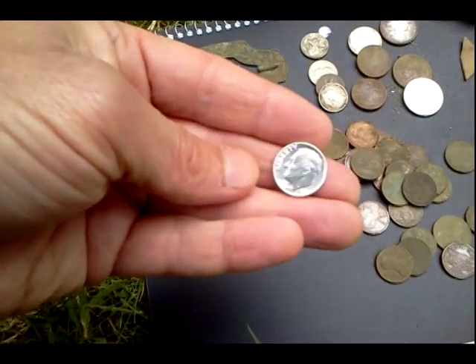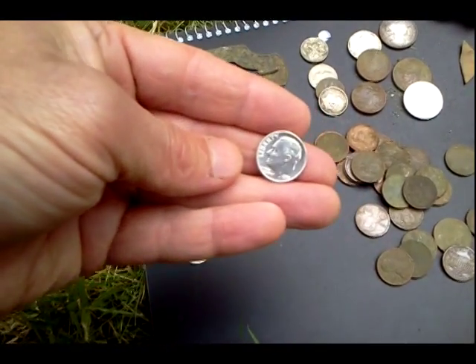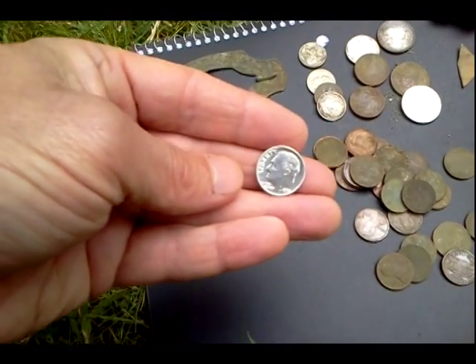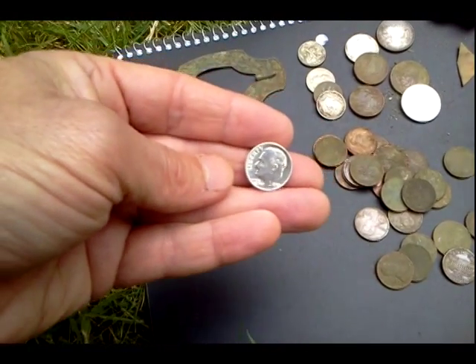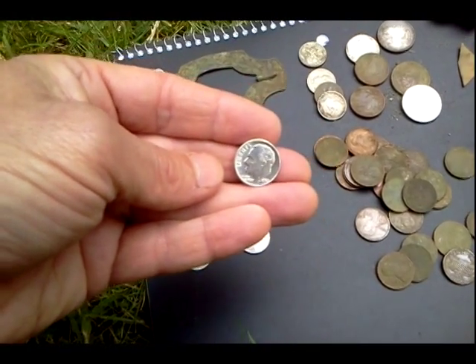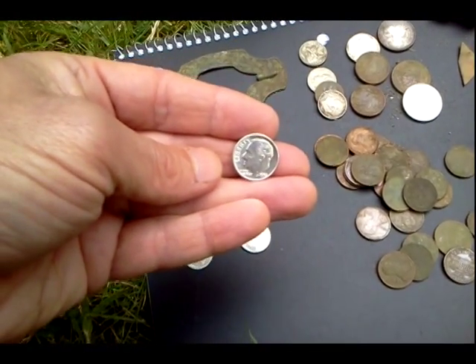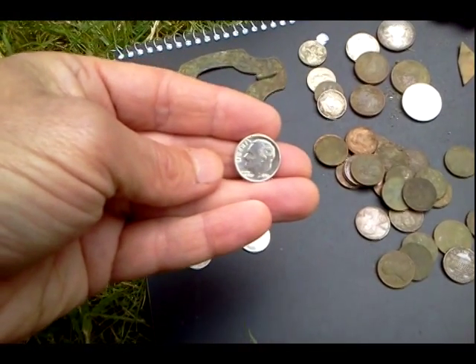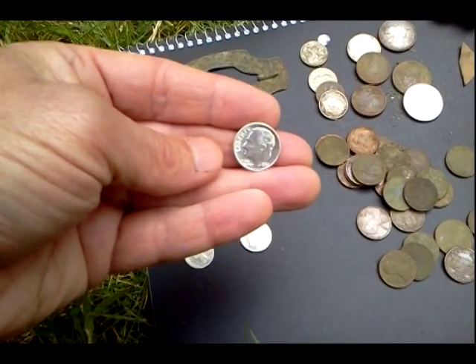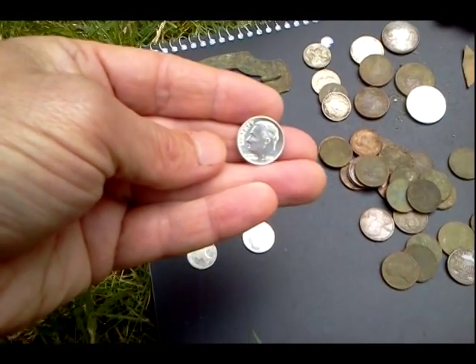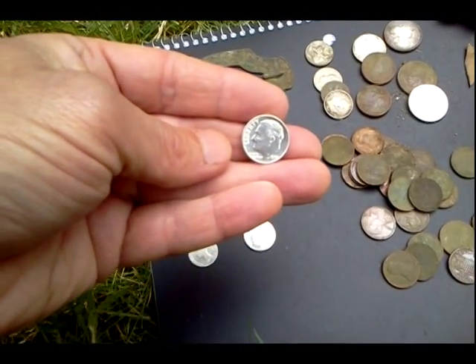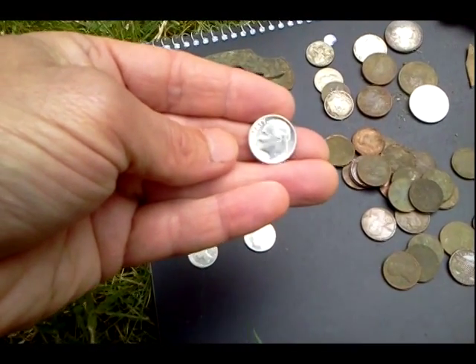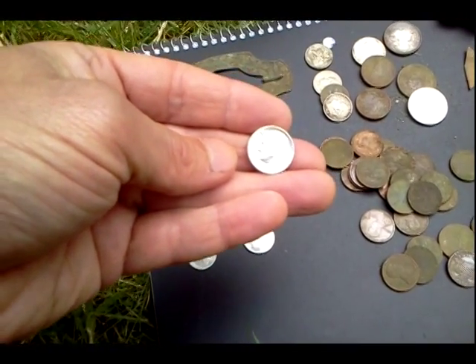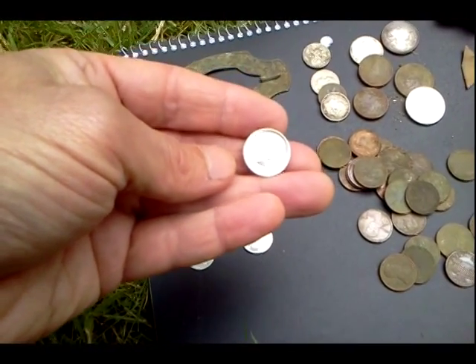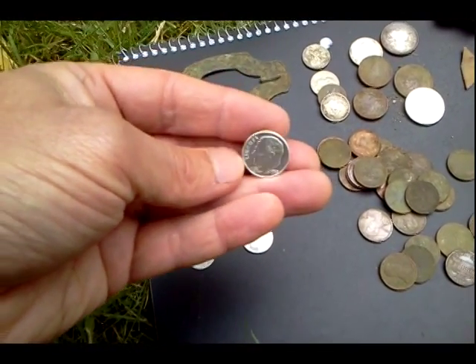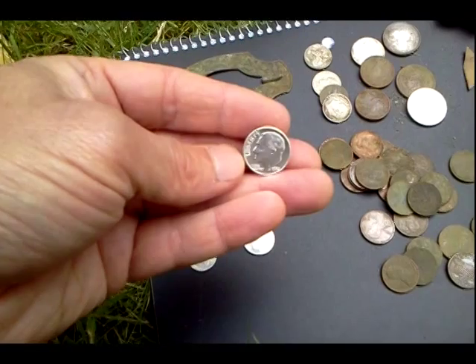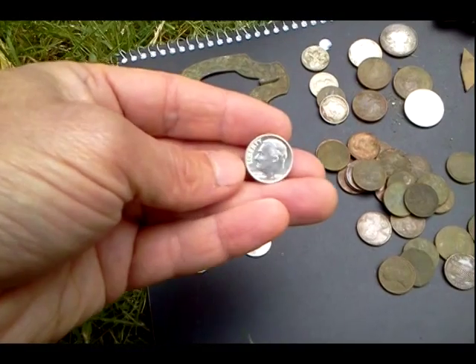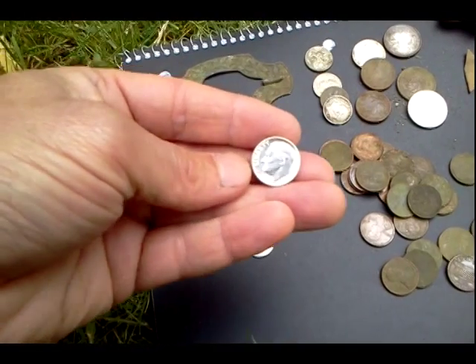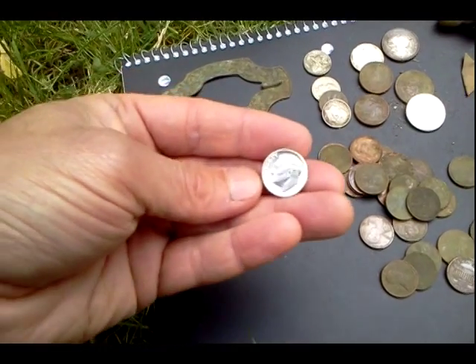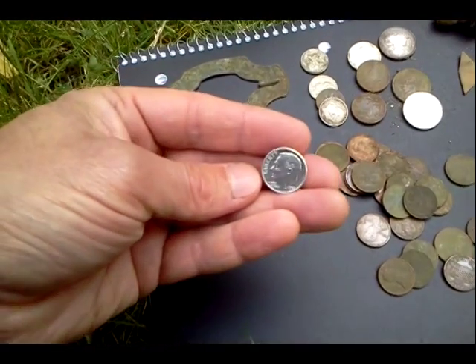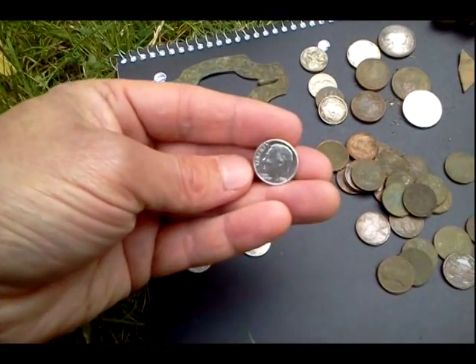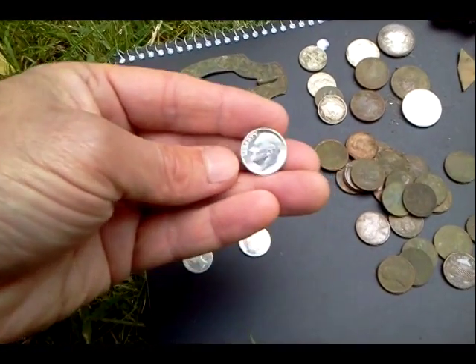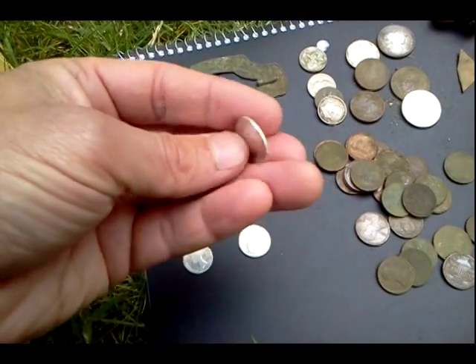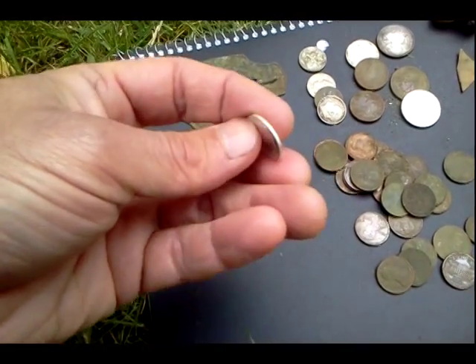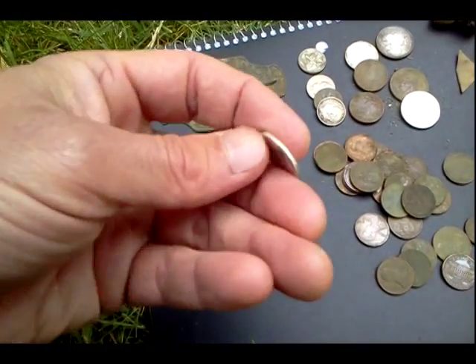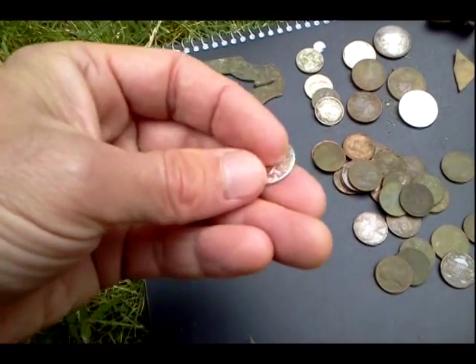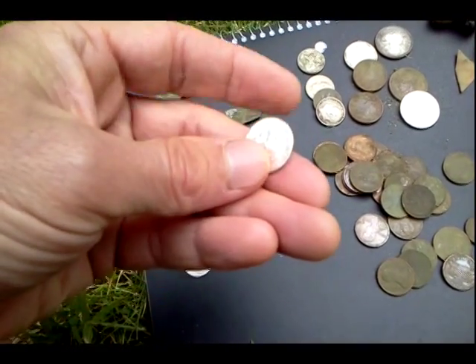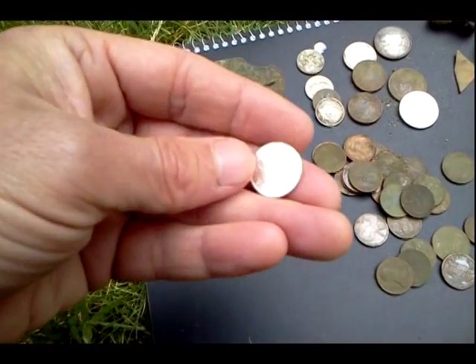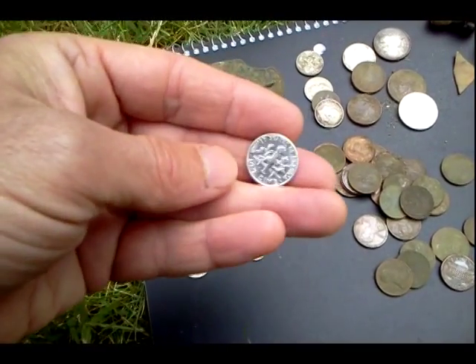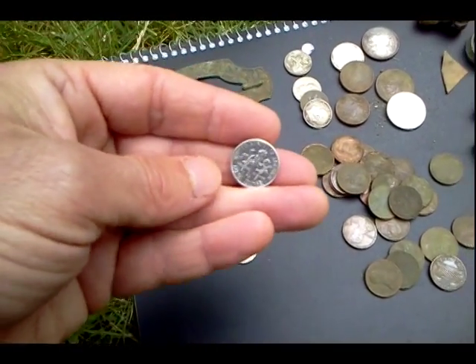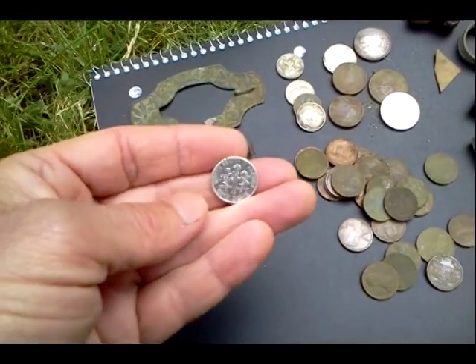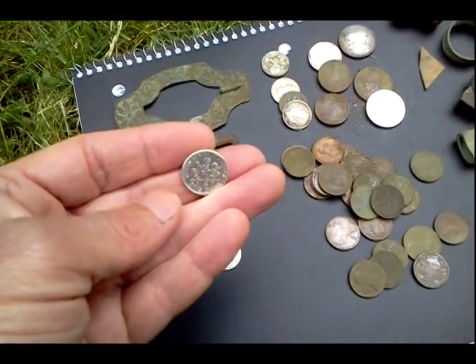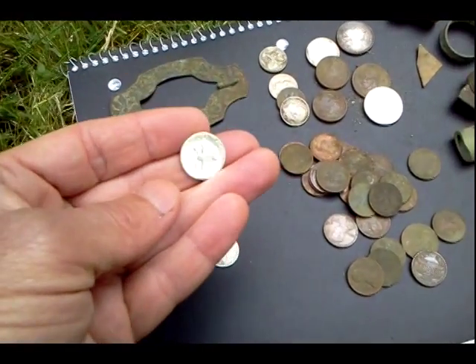Got a 1952 Roosevelt Dime. Look at that — man, that shined up in seriously mint condition.